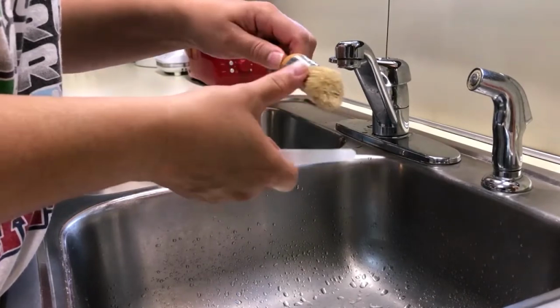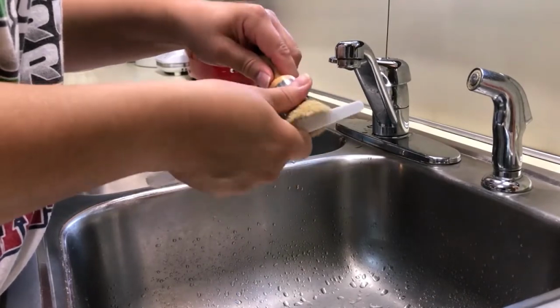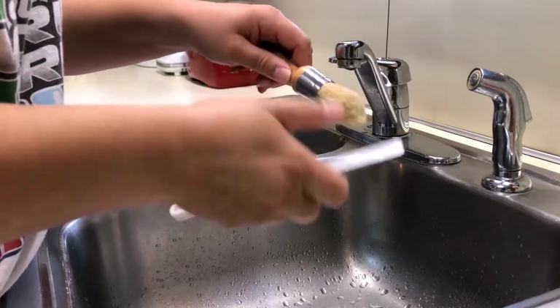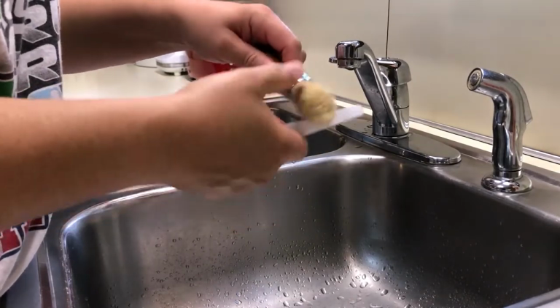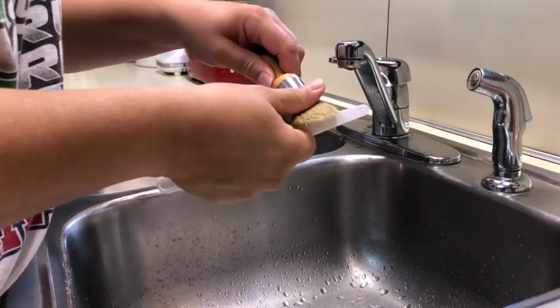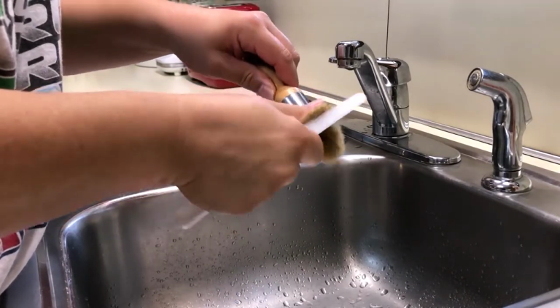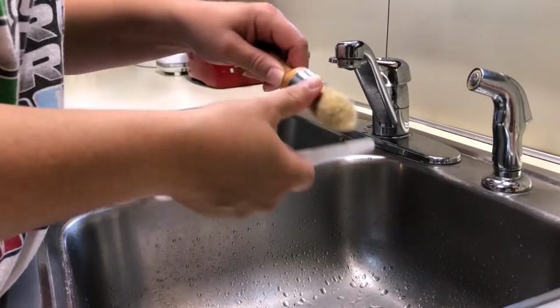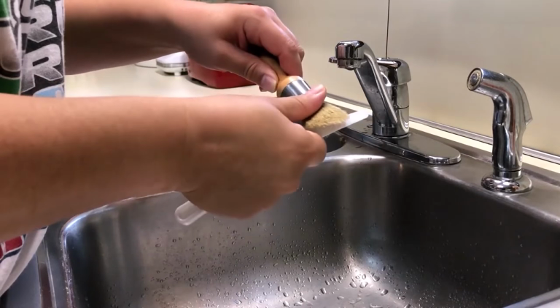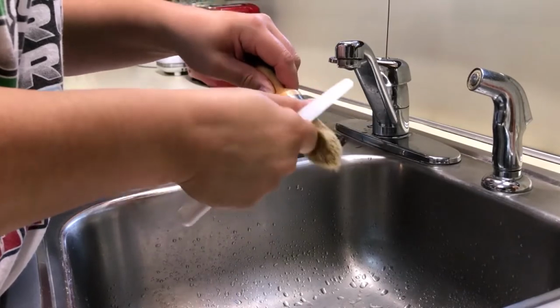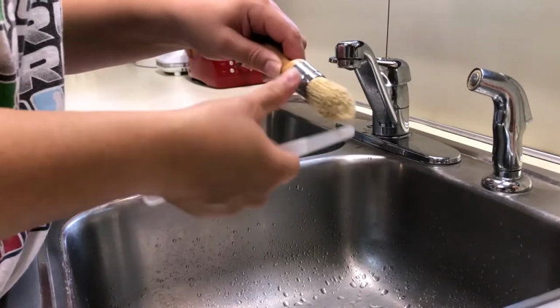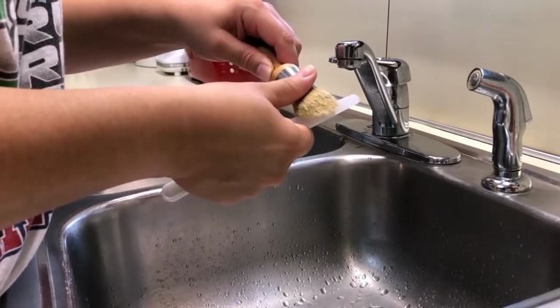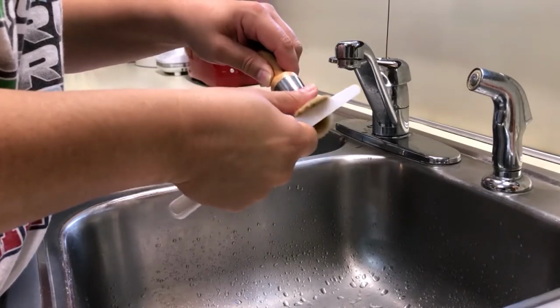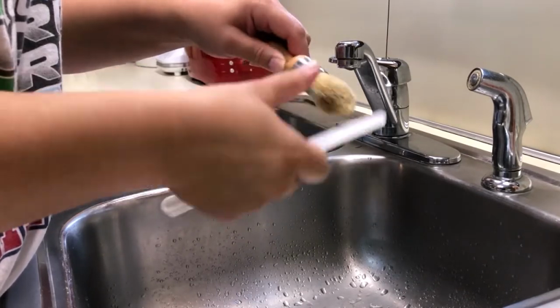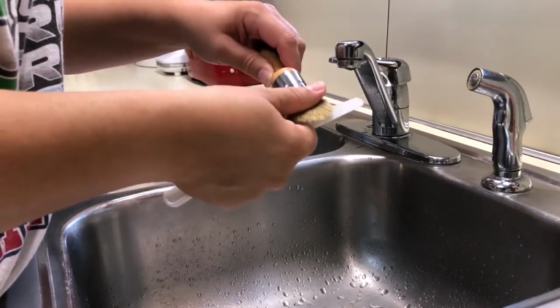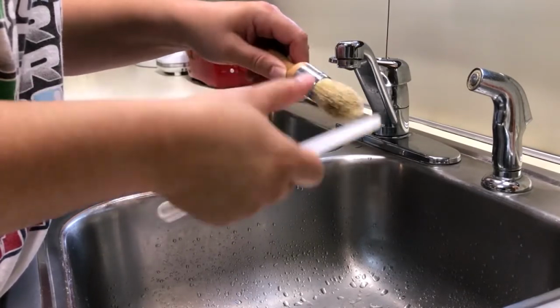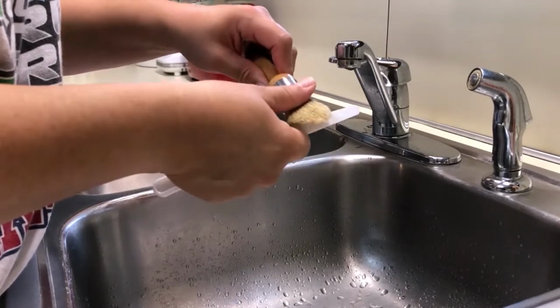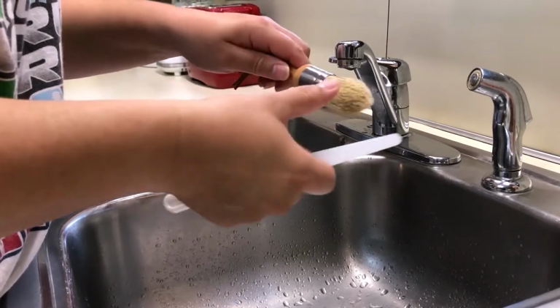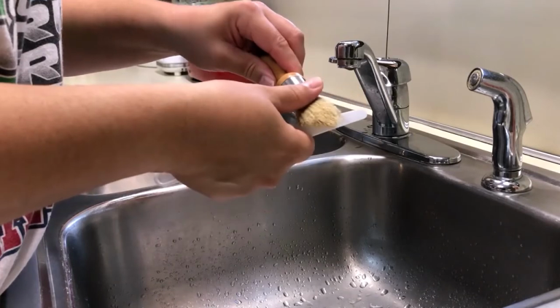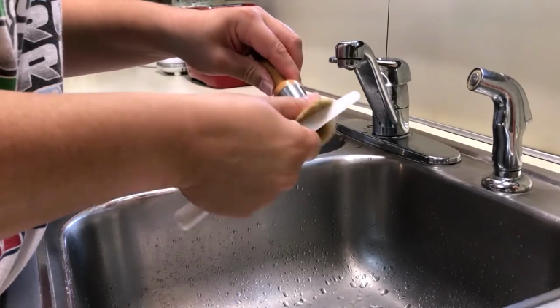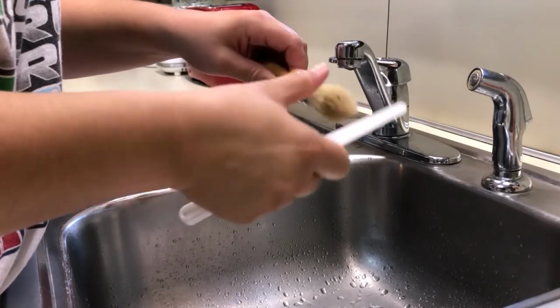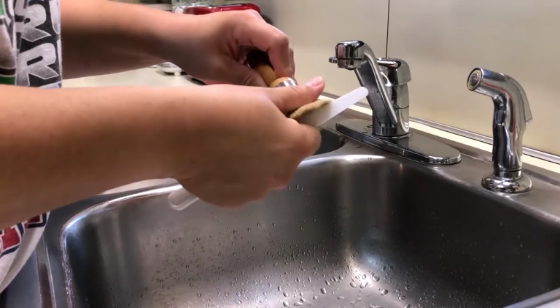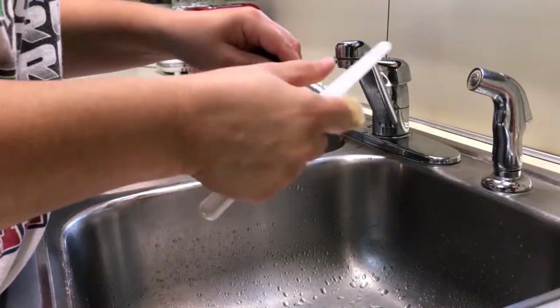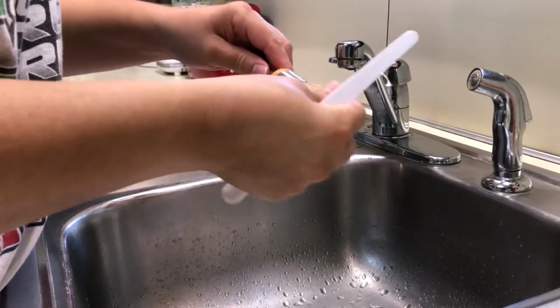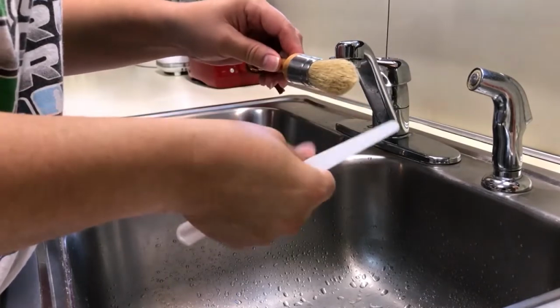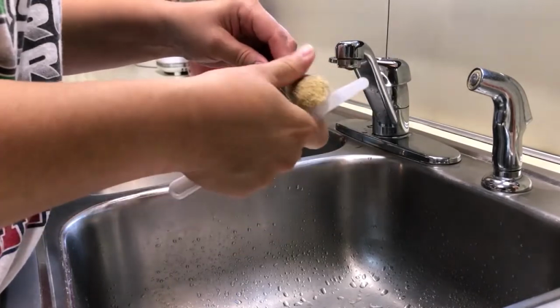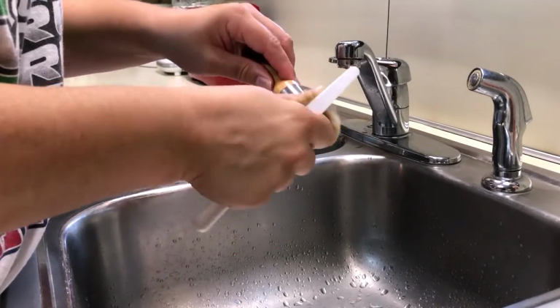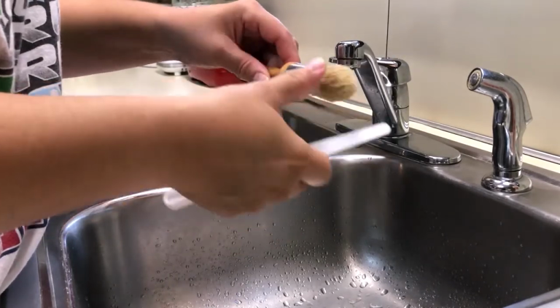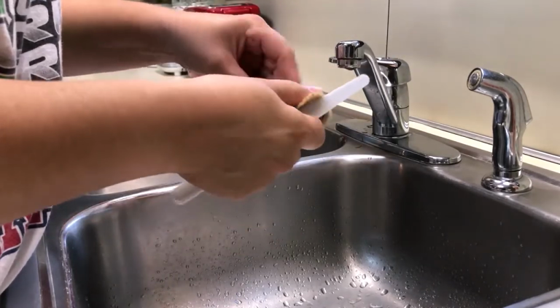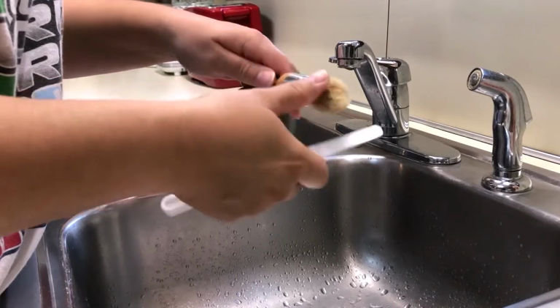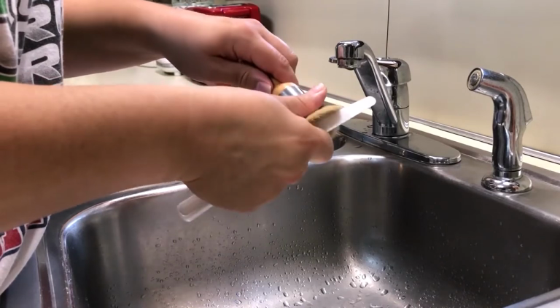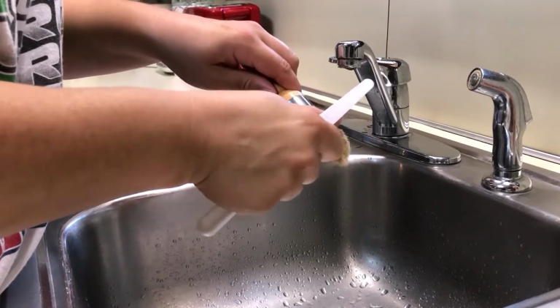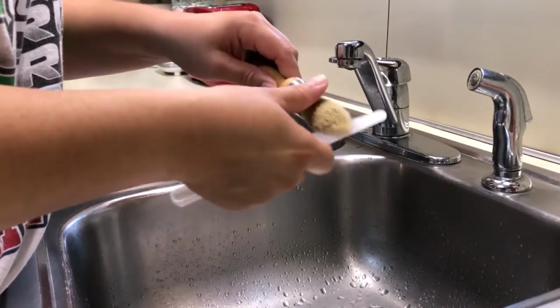Kind of turn it around, do the same thing — moving it around, doing it from different angles, kind of letting it fan through the bristles.